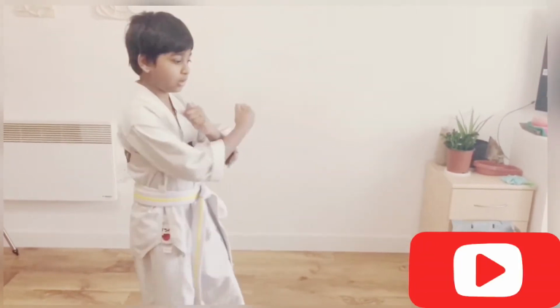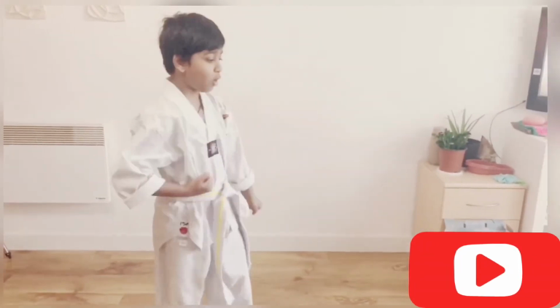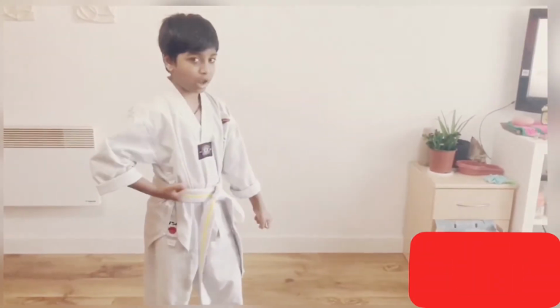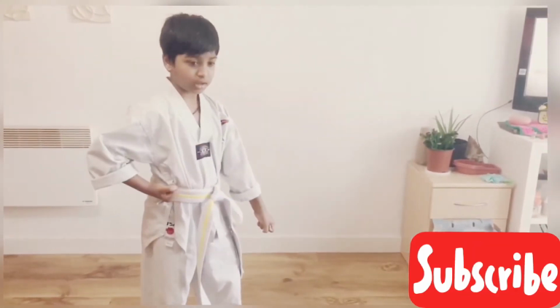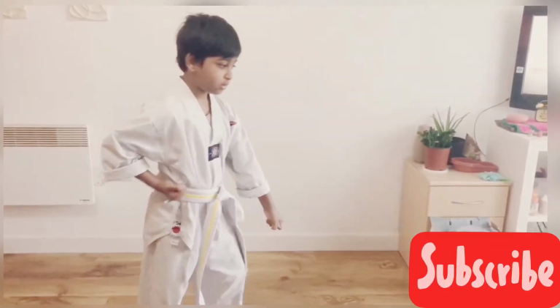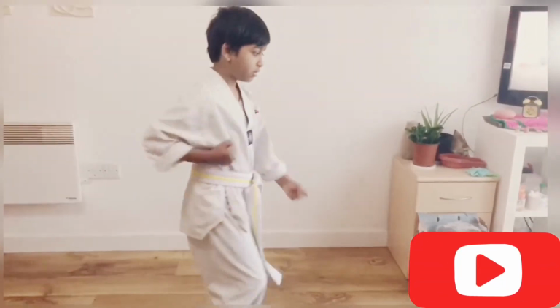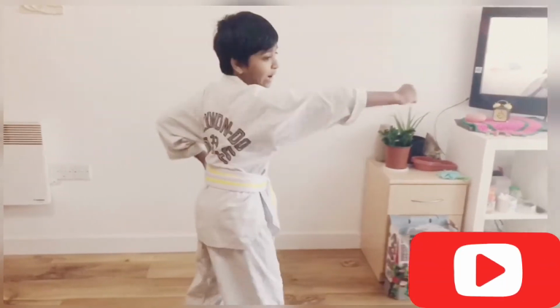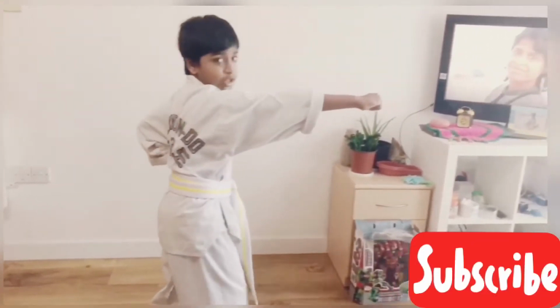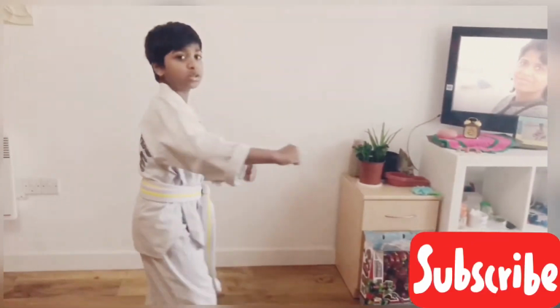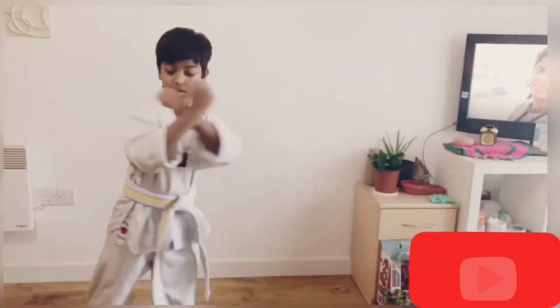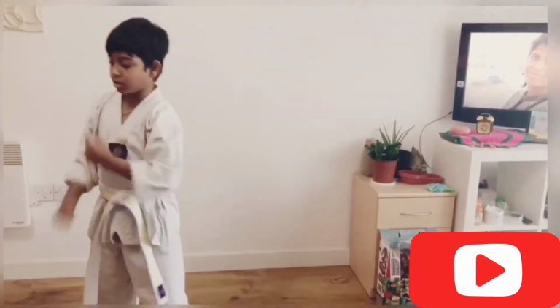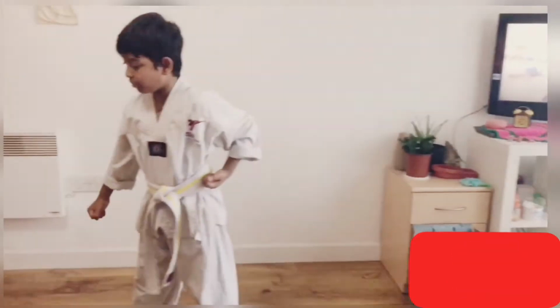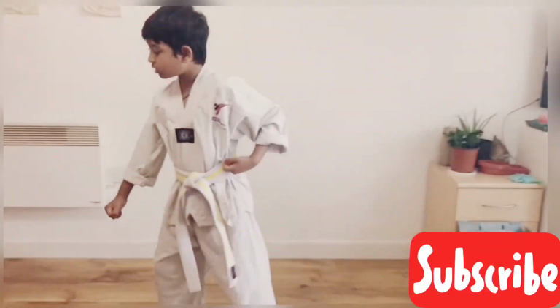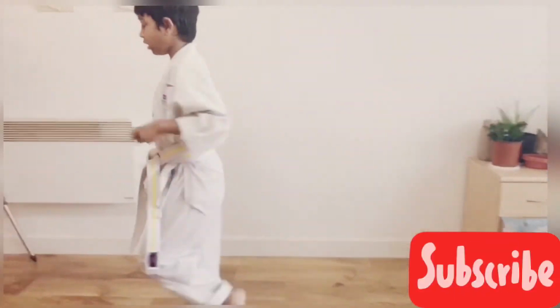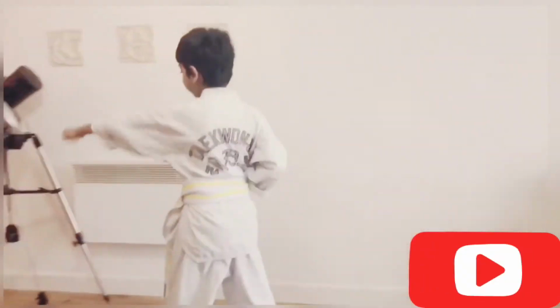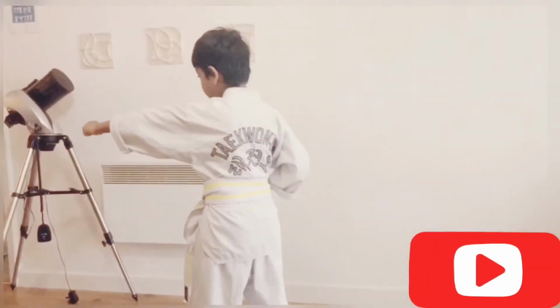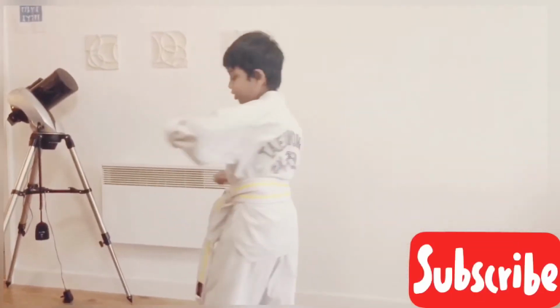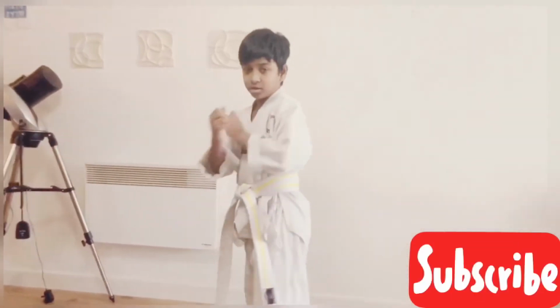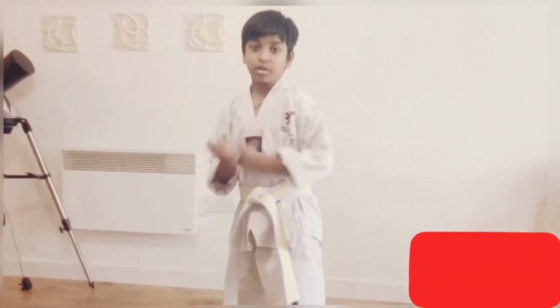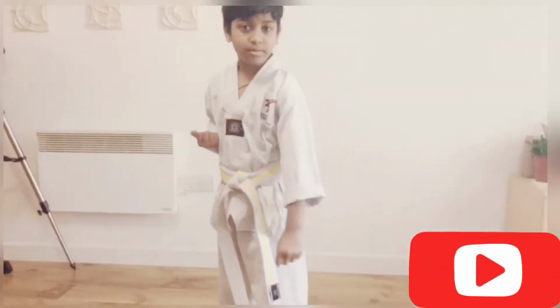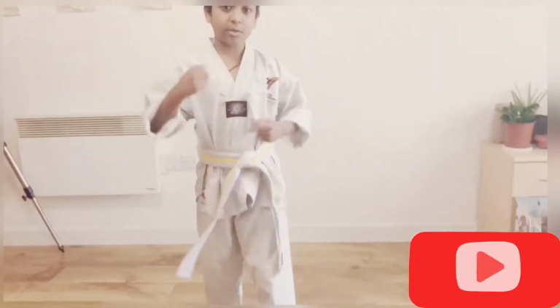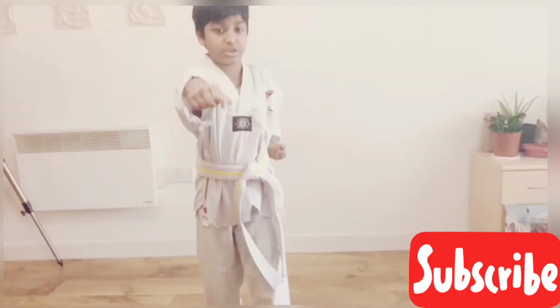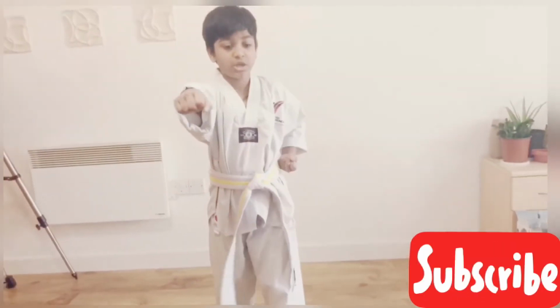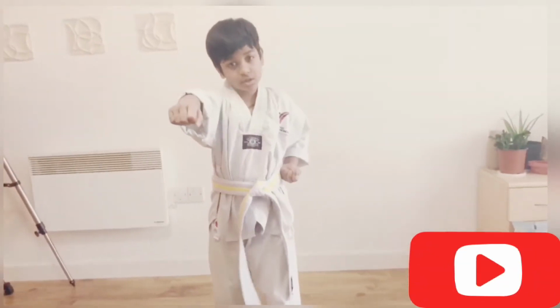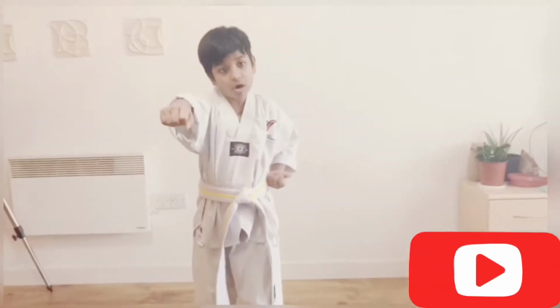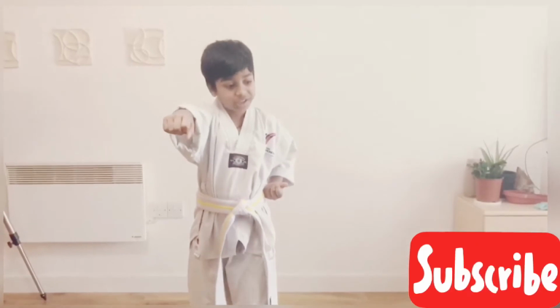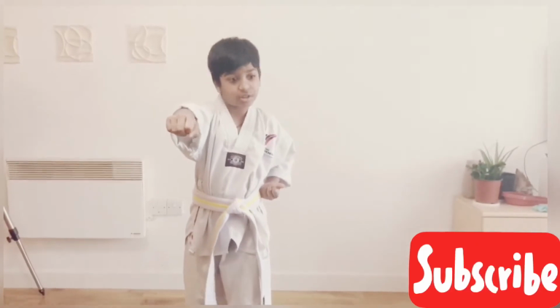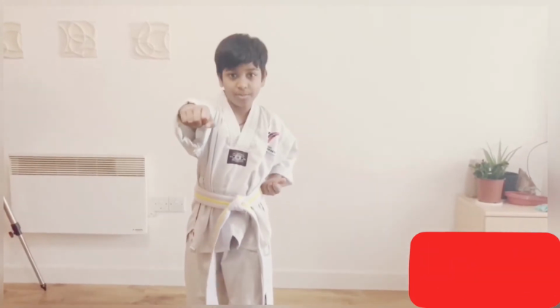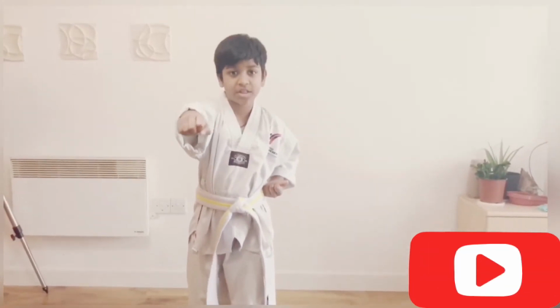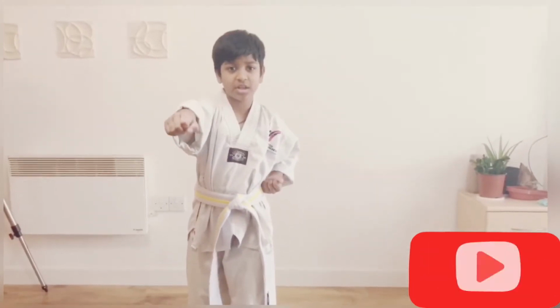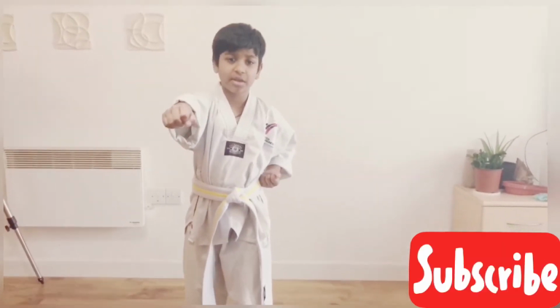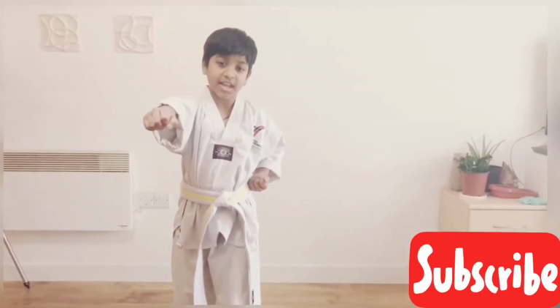Lower block, punch. Lower block, punch. Lower block, punch. So all of it is lower blocks in this section.